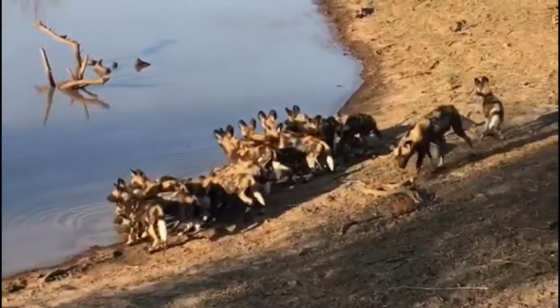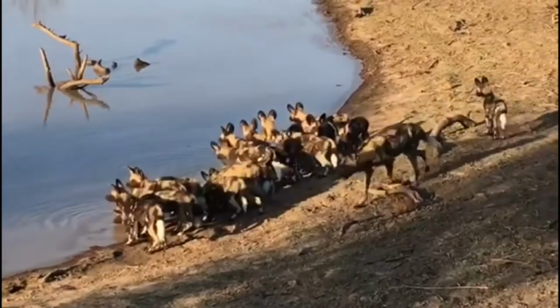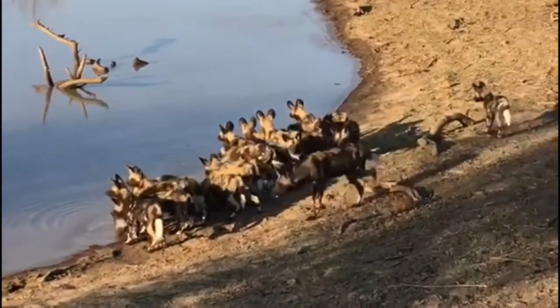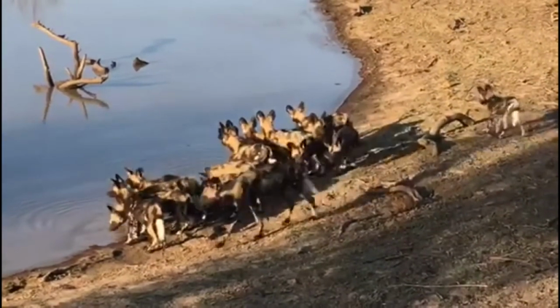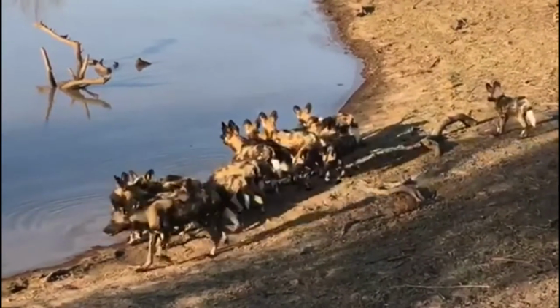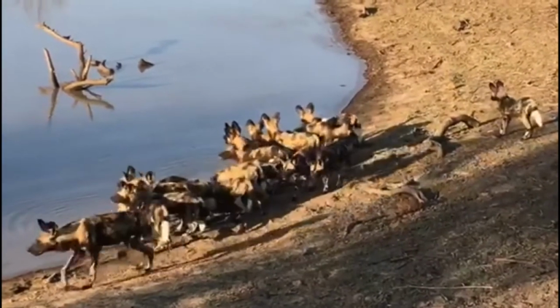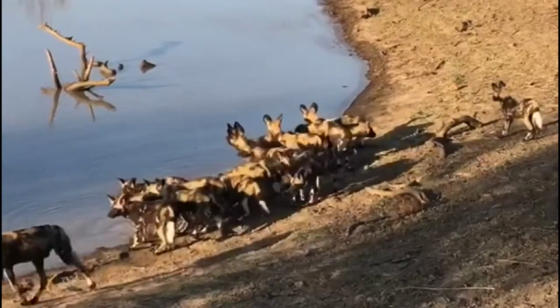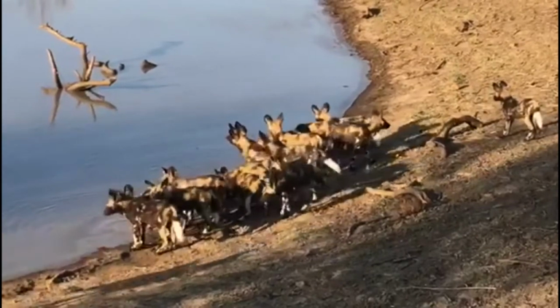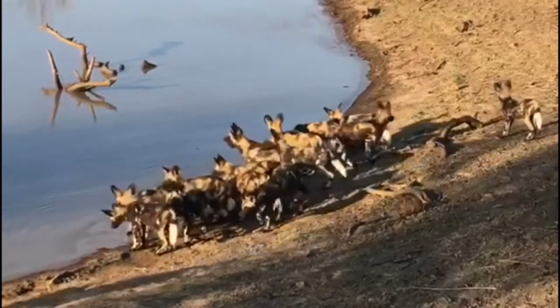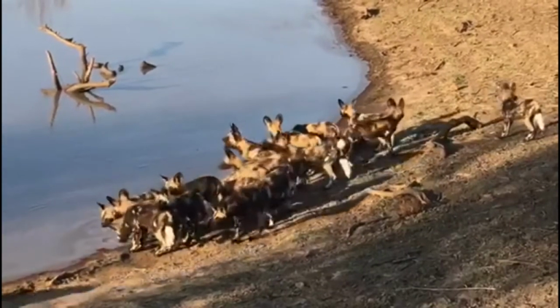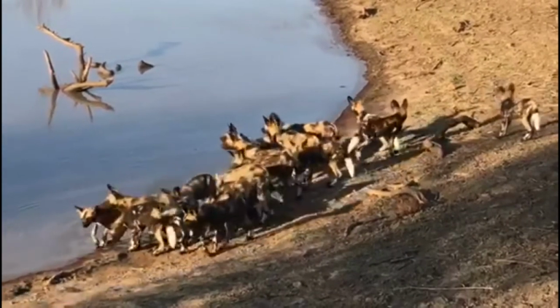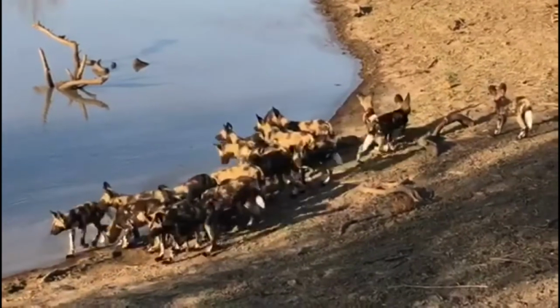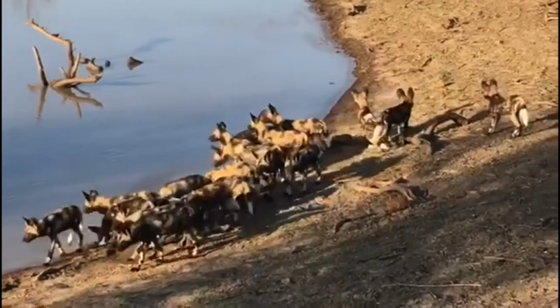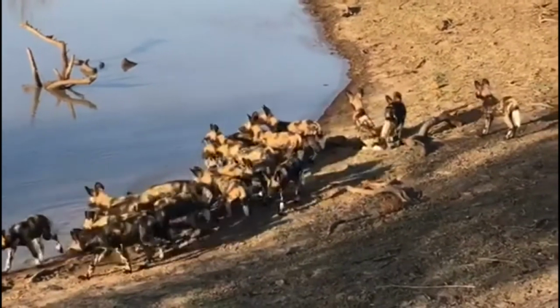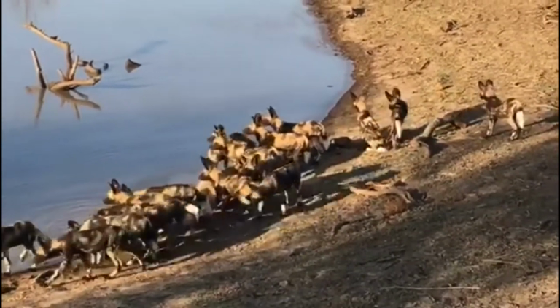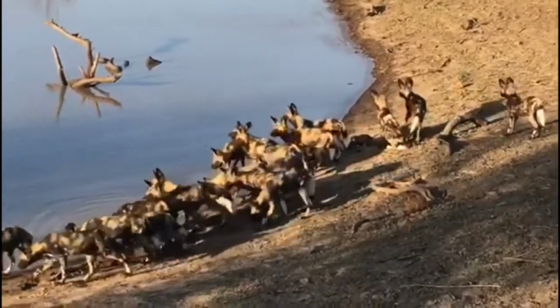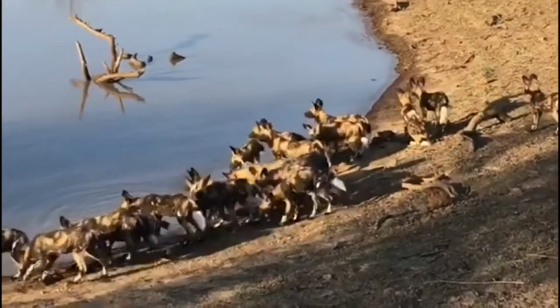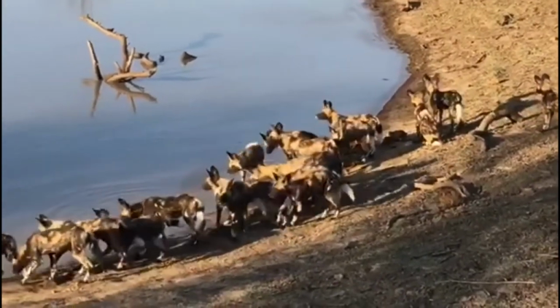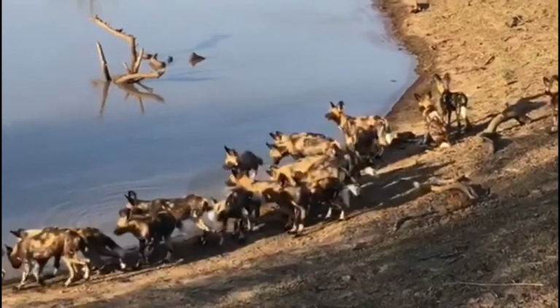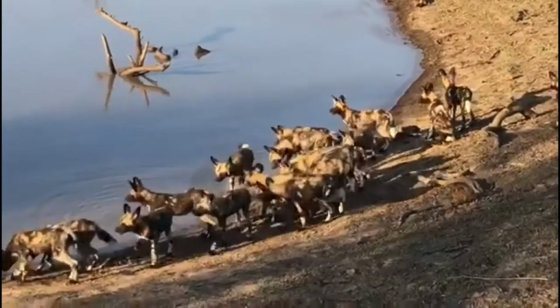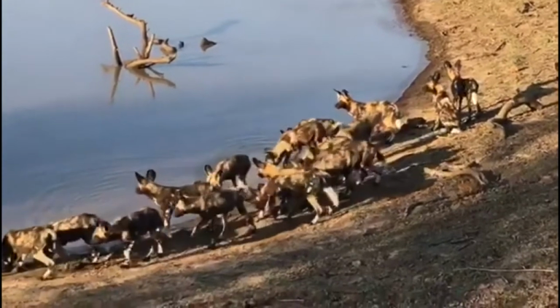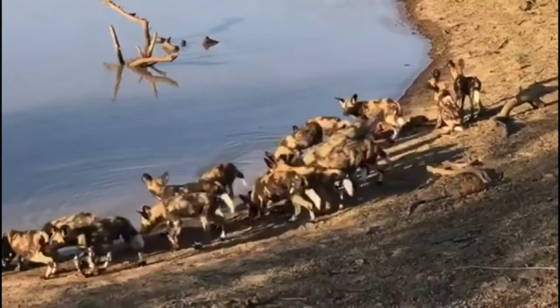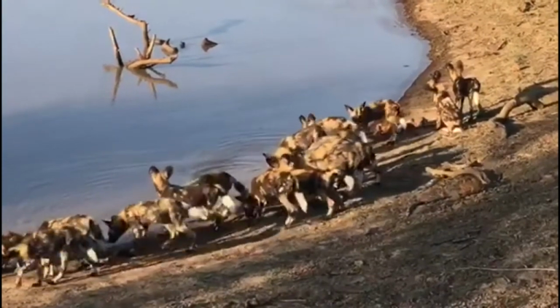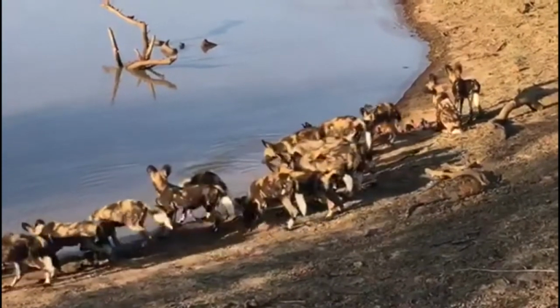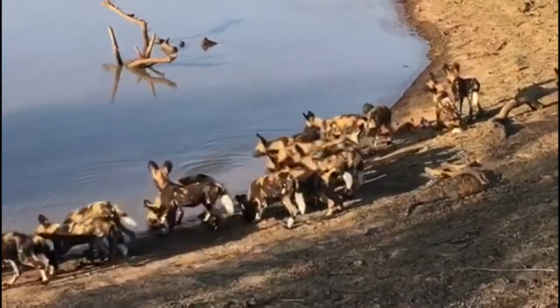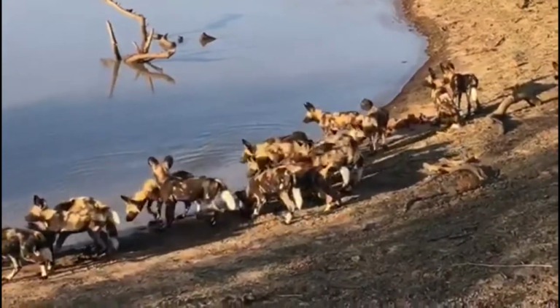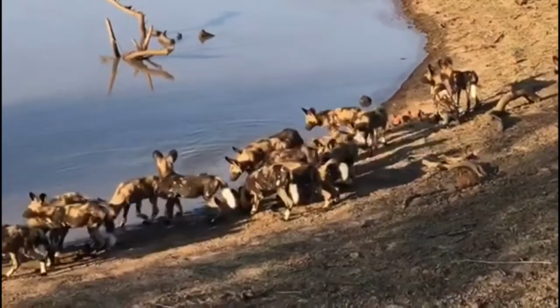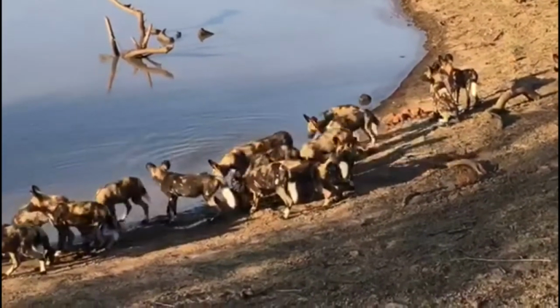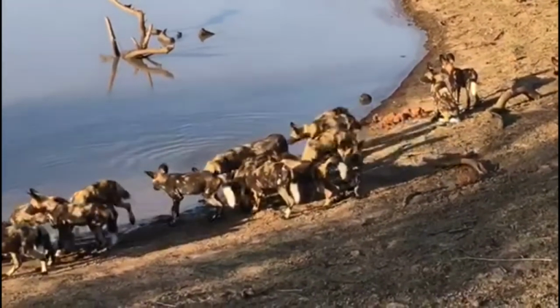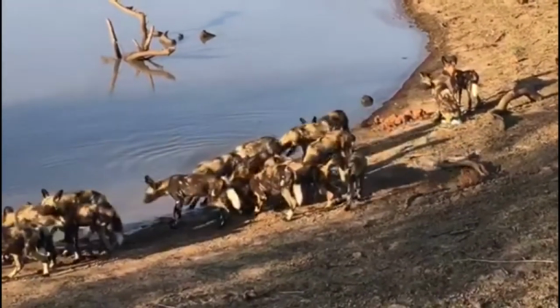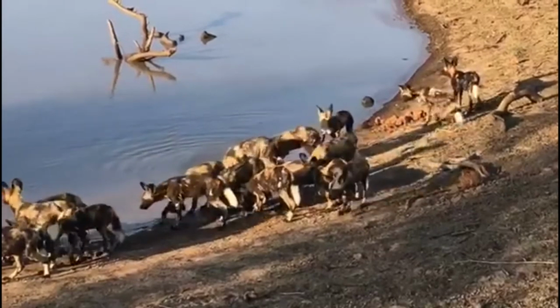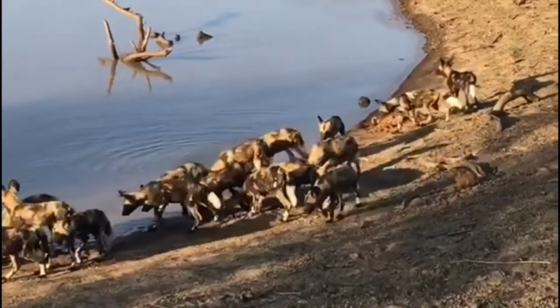Did you know that both males and females babysit the young and provide food for them? The hunting members of the pack return to the den where they regurgitate meat for the nursing female and pups.